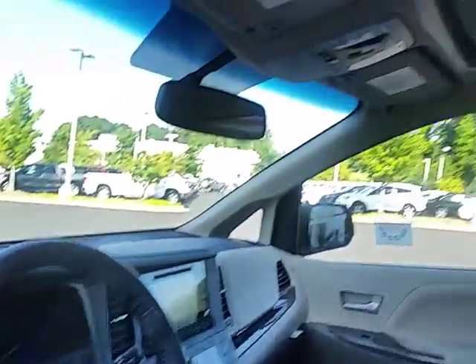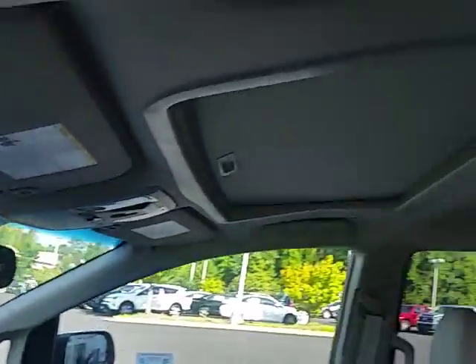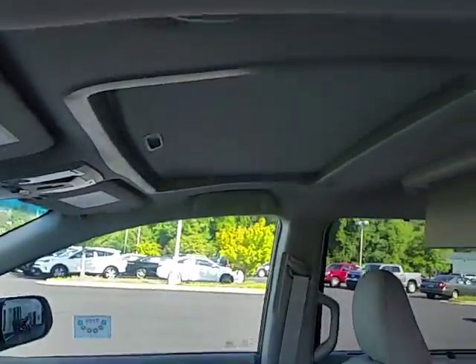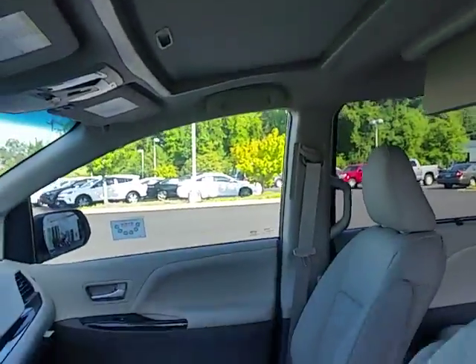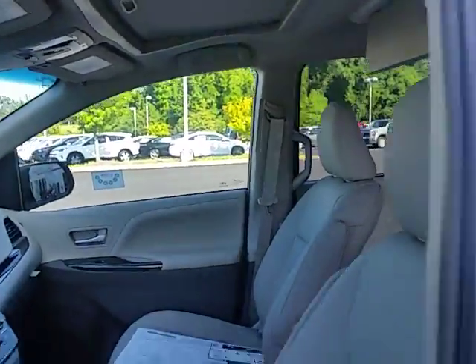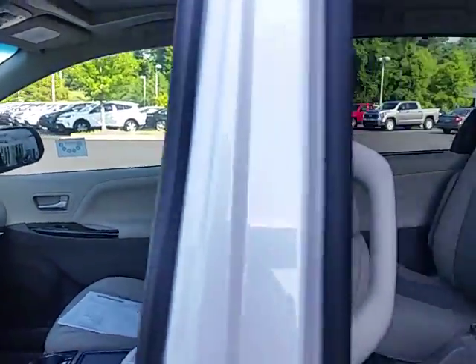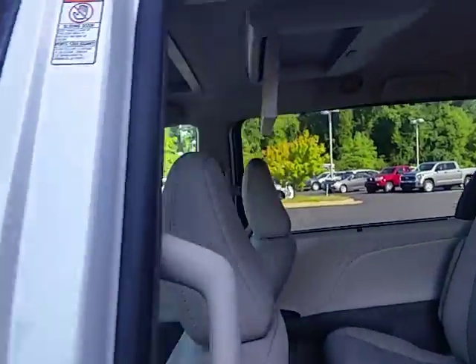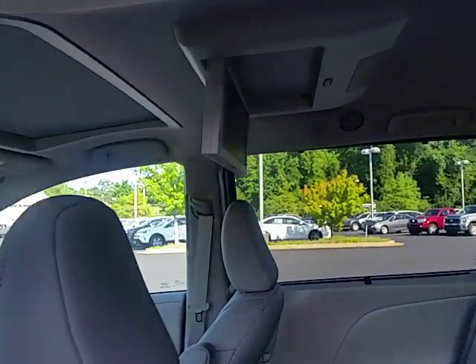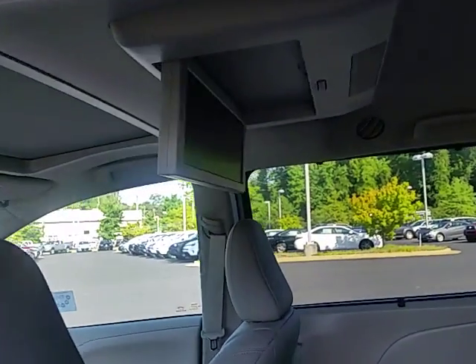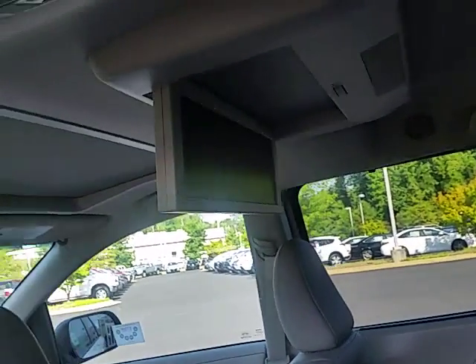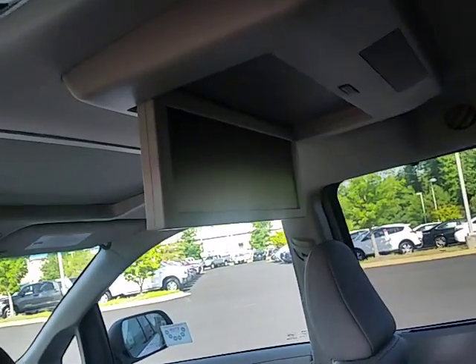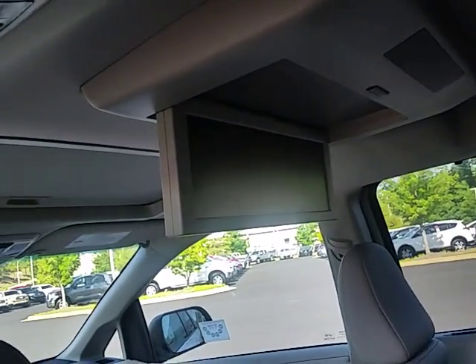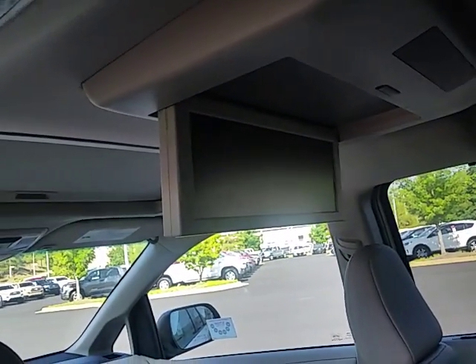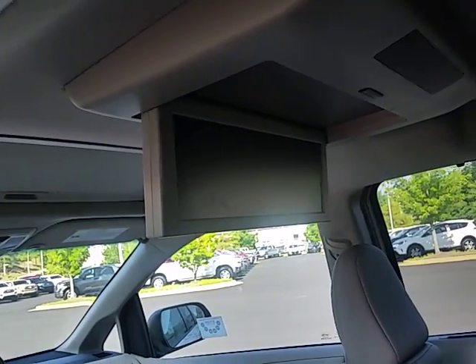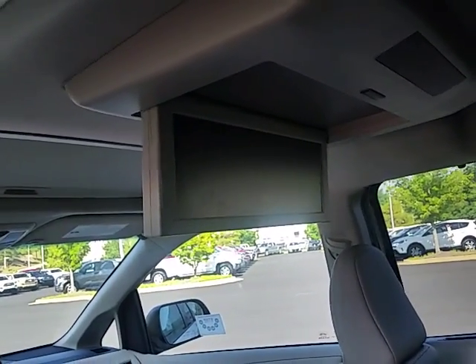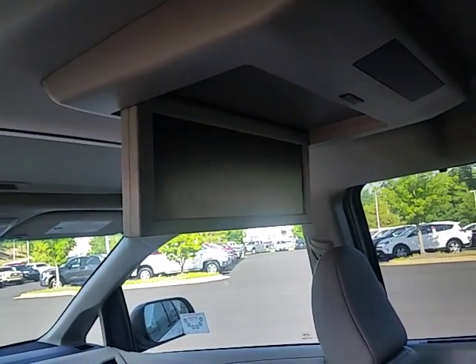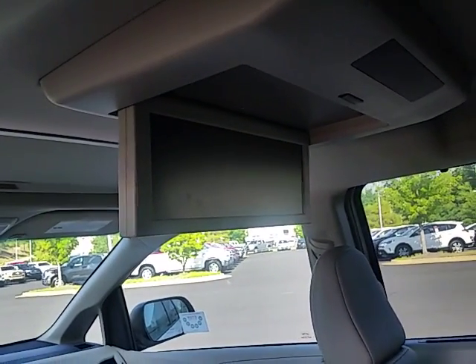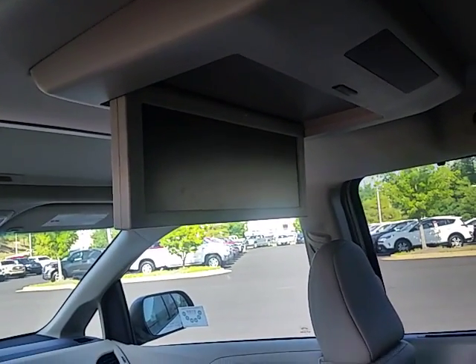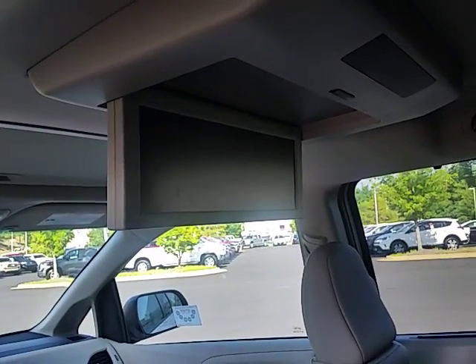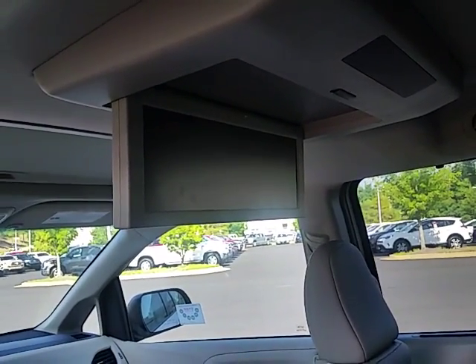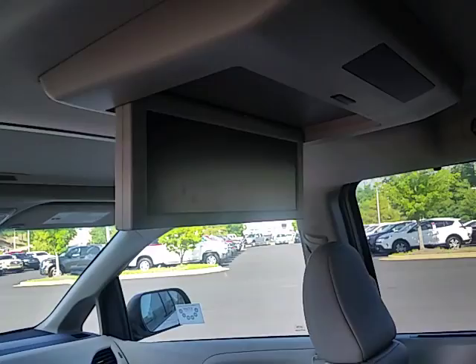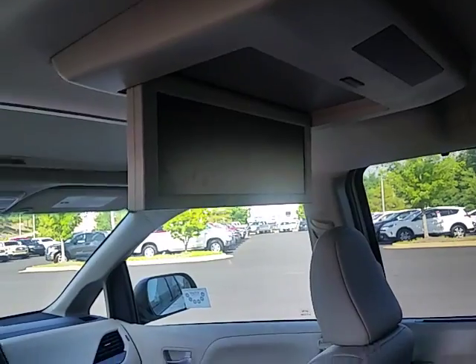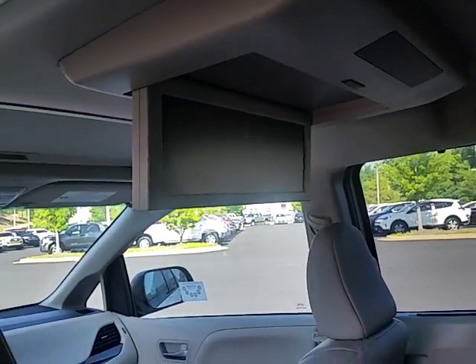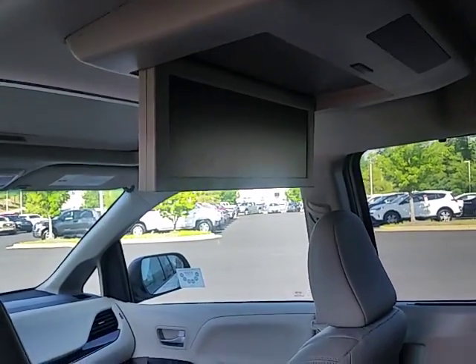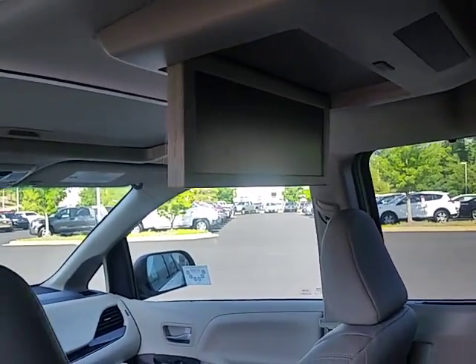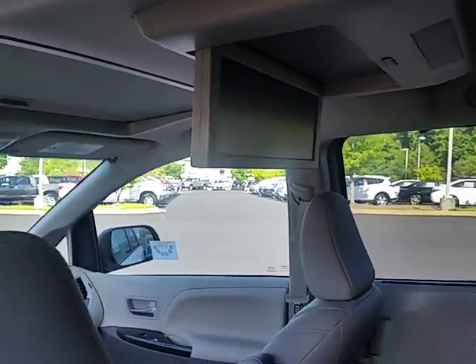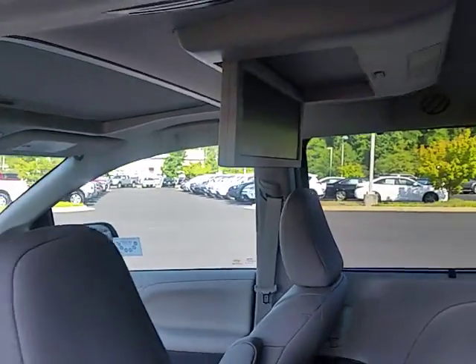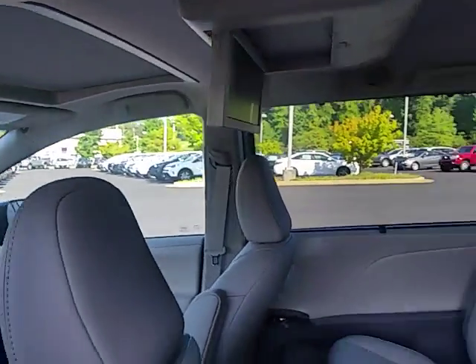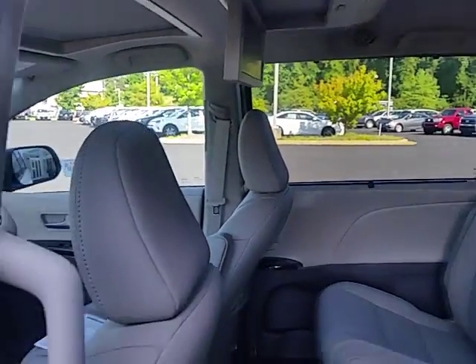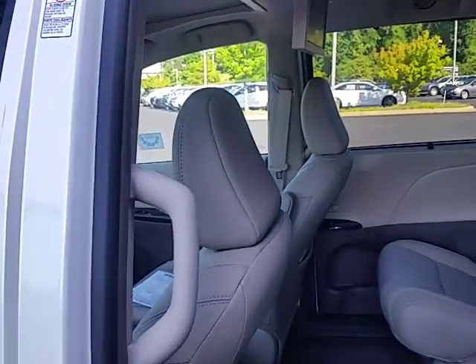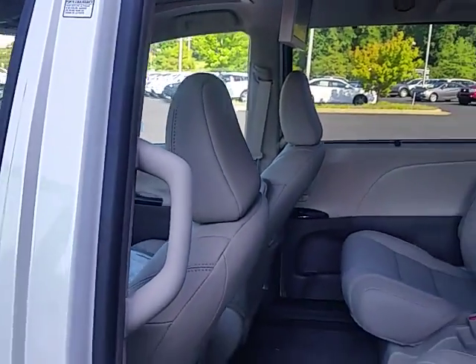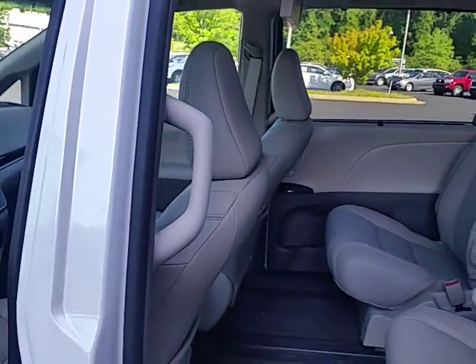This one has the sunroof. This one also has the drop-down factory edition DVD — dual screen DVD. You can actually get two different projections up there at the same time.